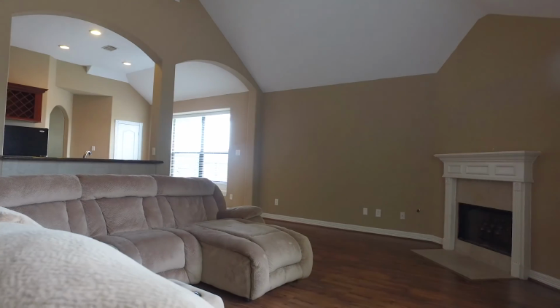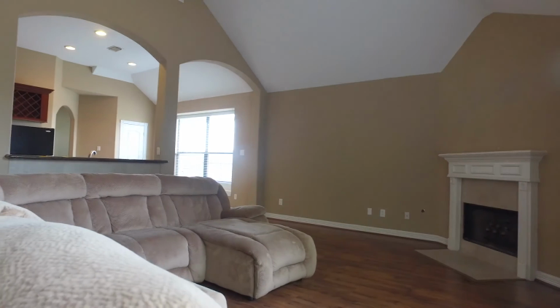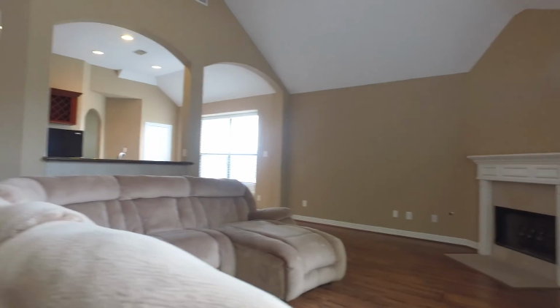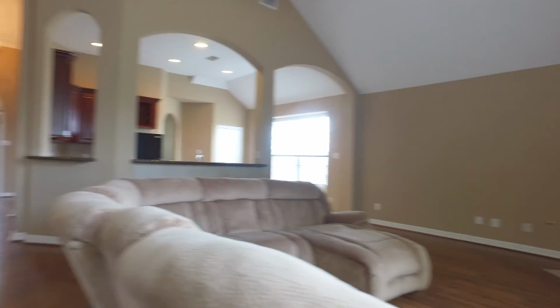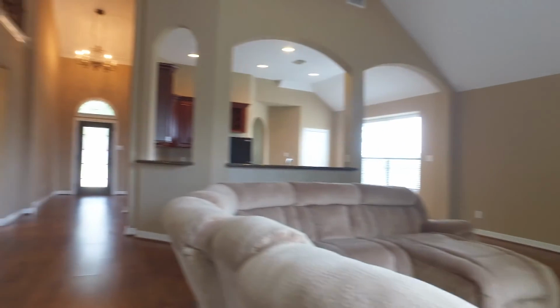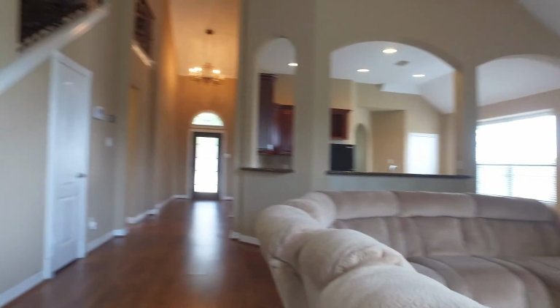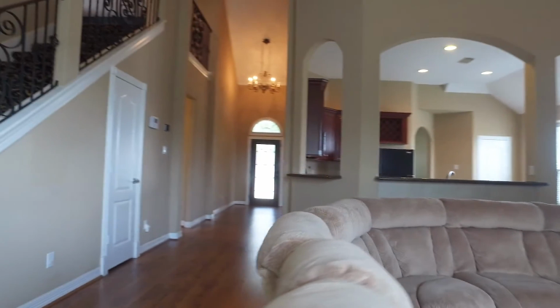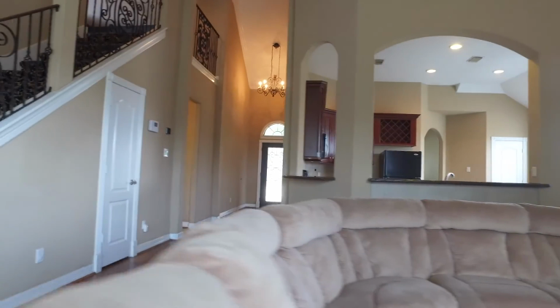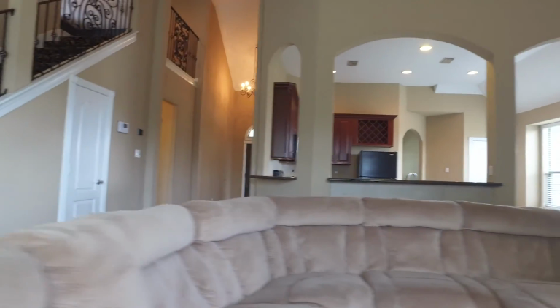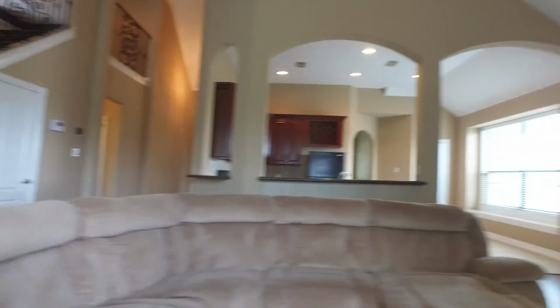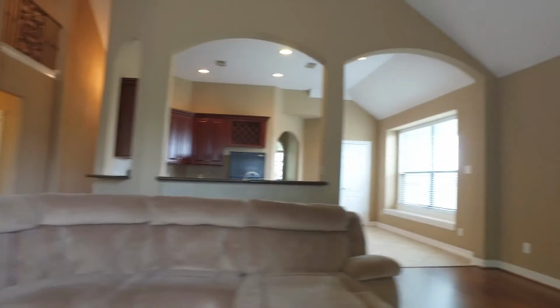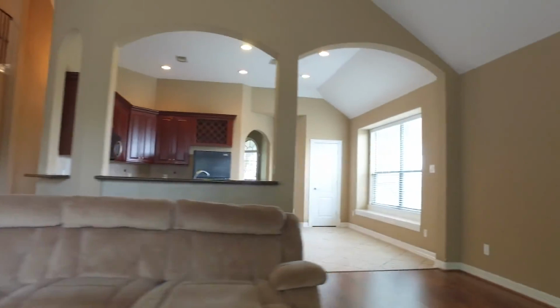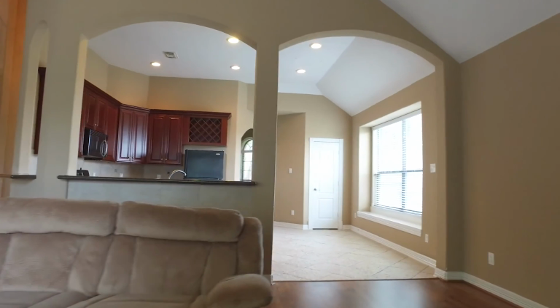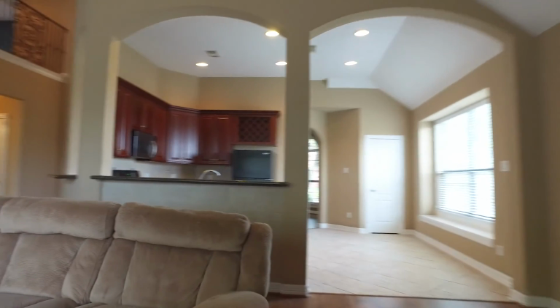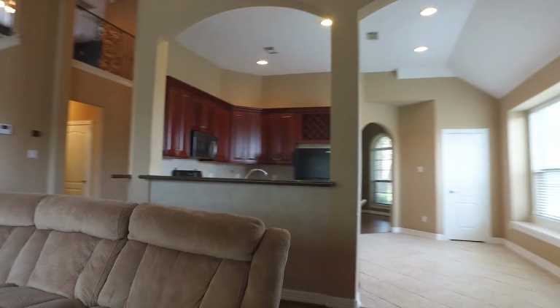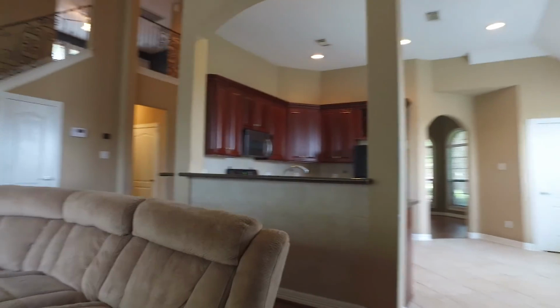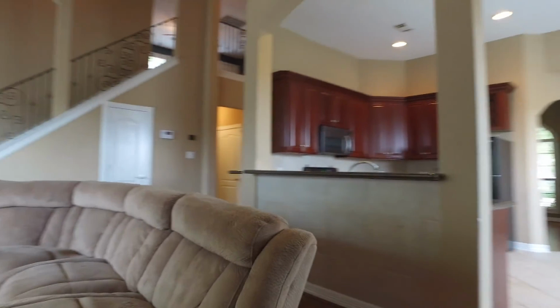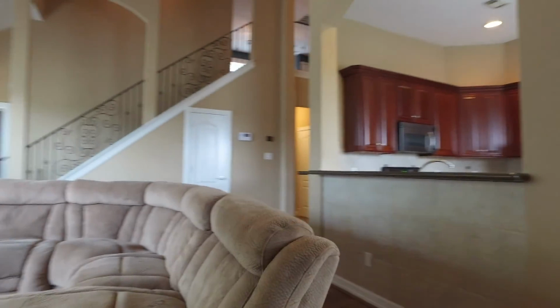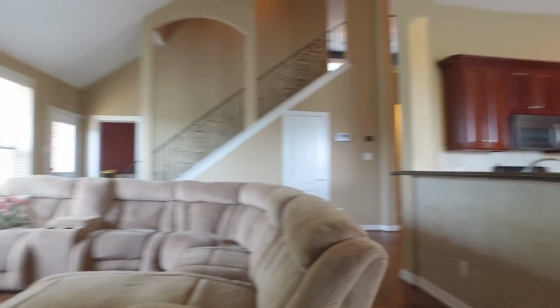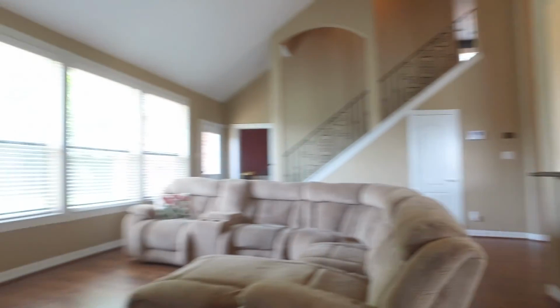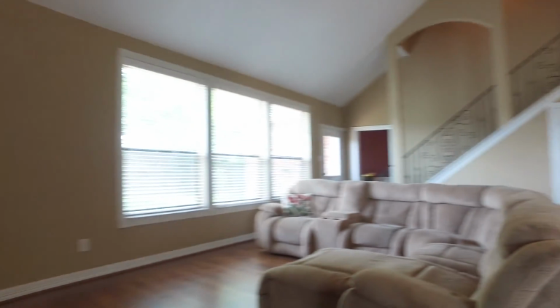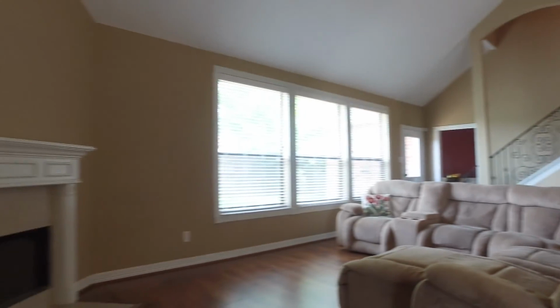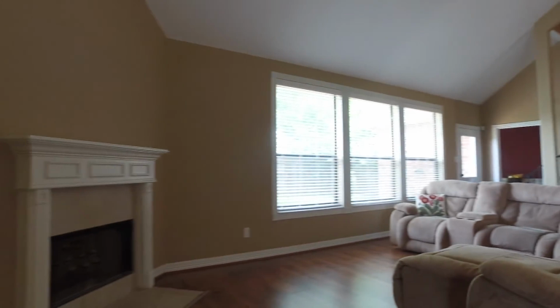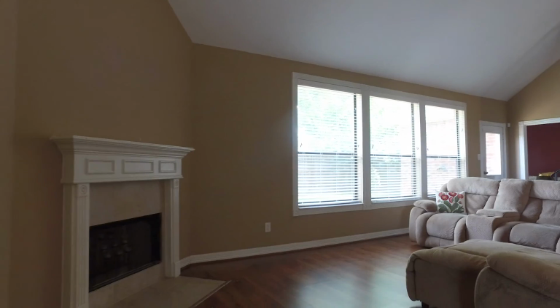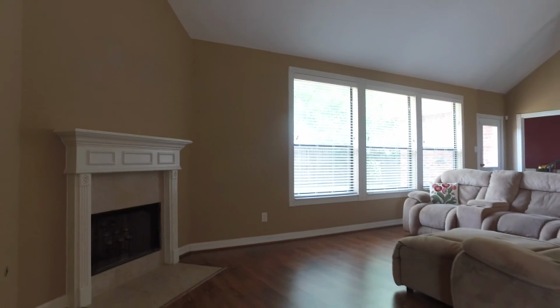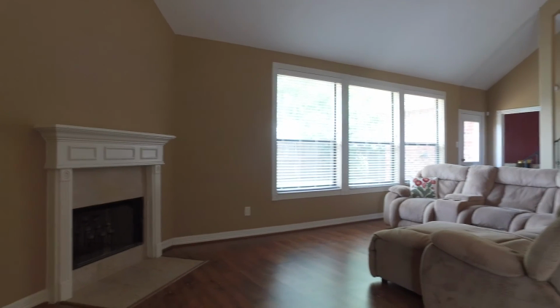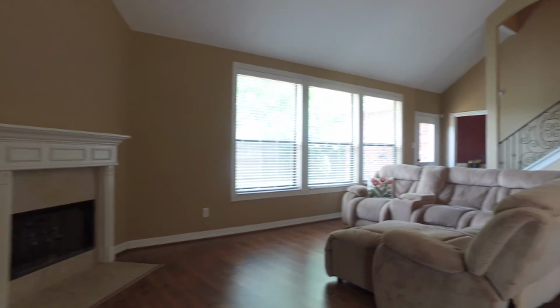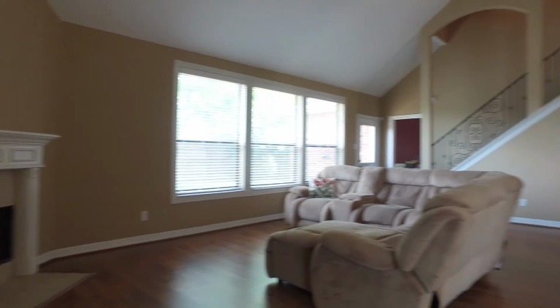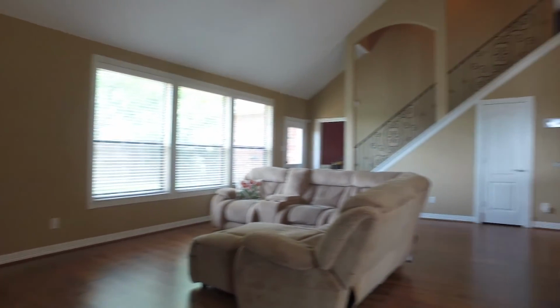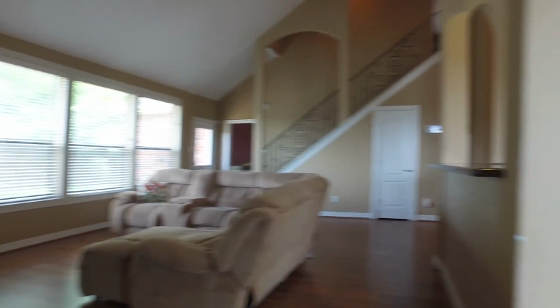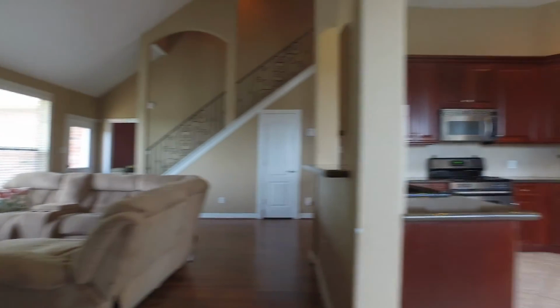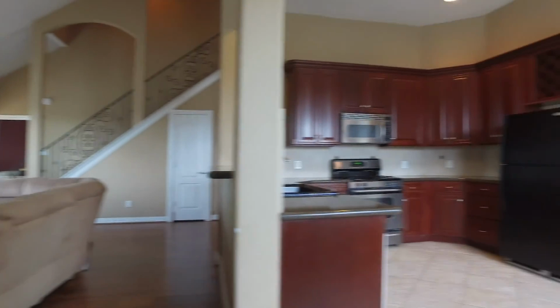Connected to the kitchen with nothing but a breakfast bar in between, it's the perfect place to entertain. With a breakfast nook and a dine-in kitchen, you'll love the black appliances and all the countertop space and cabinets that this home provides for you.